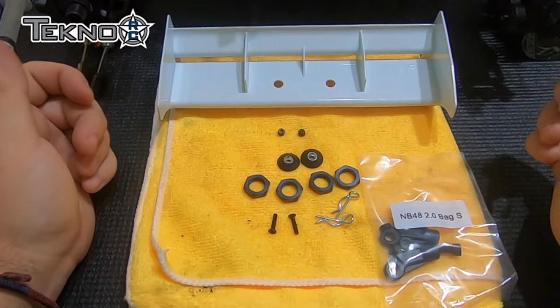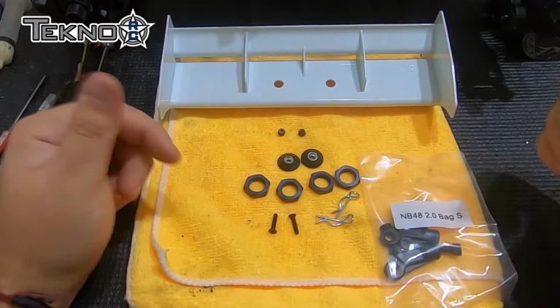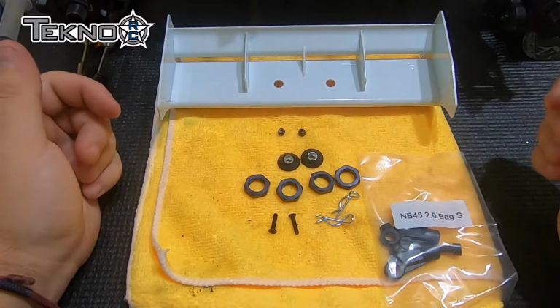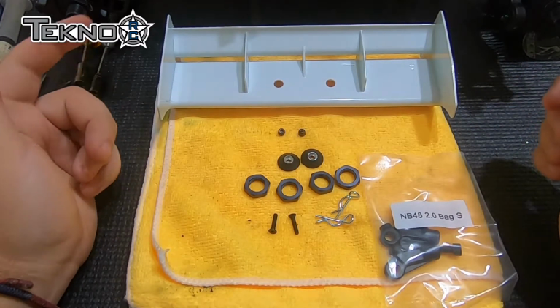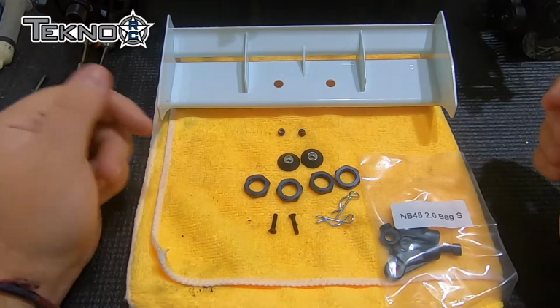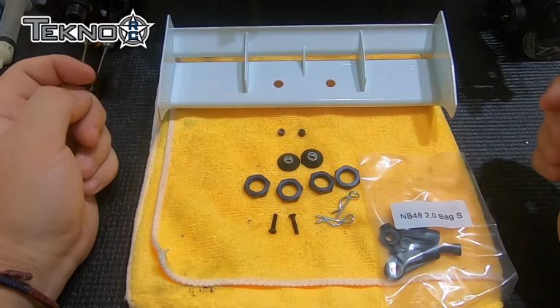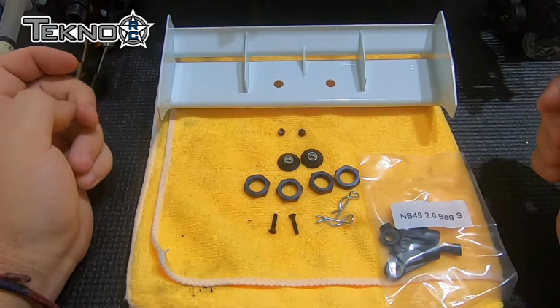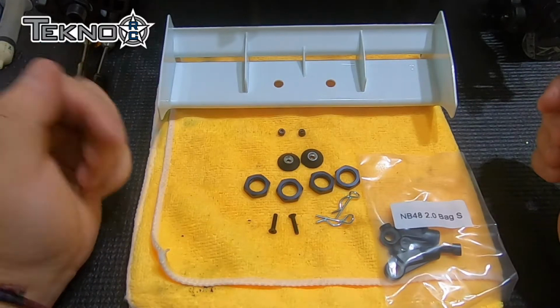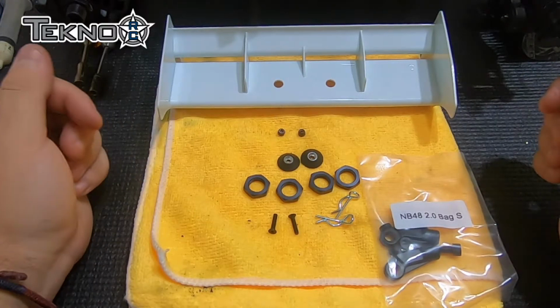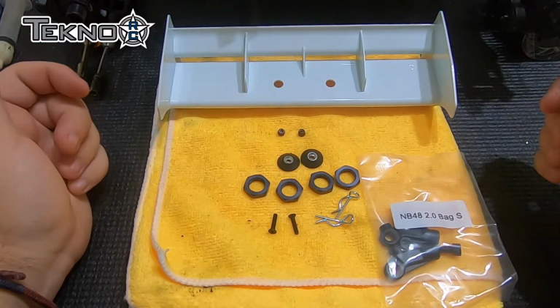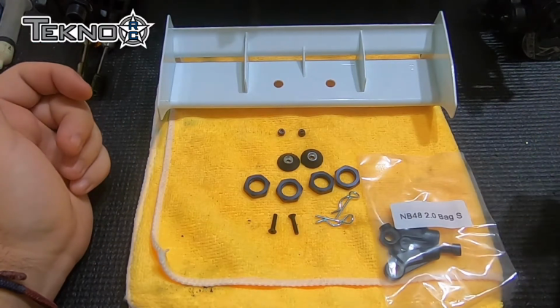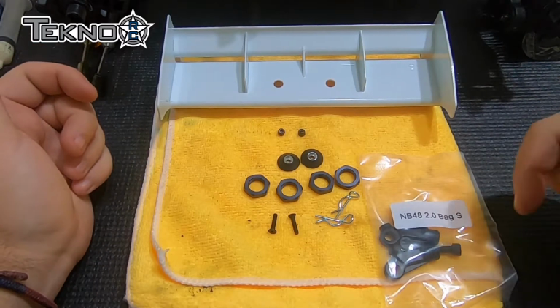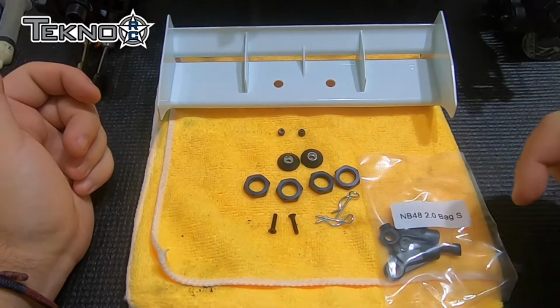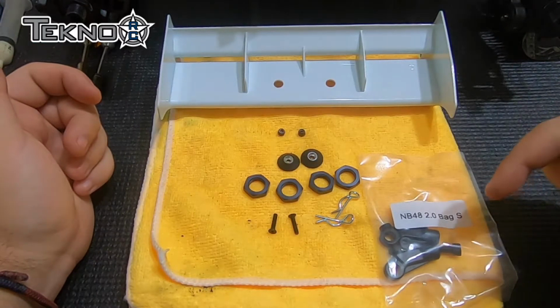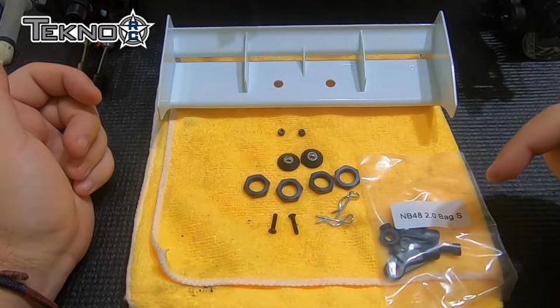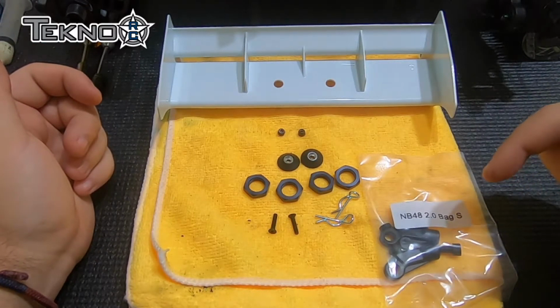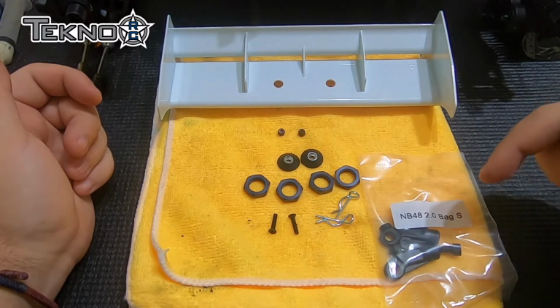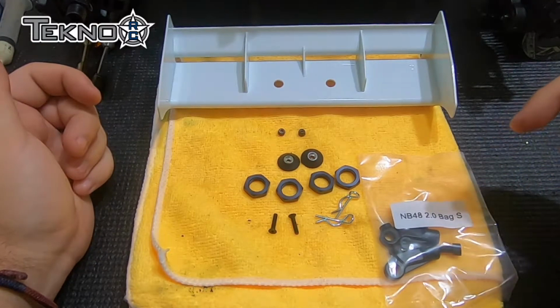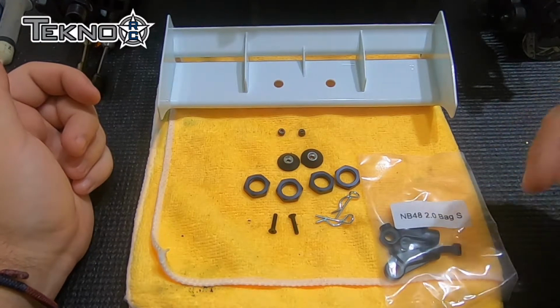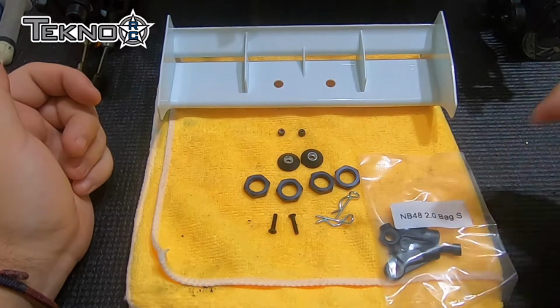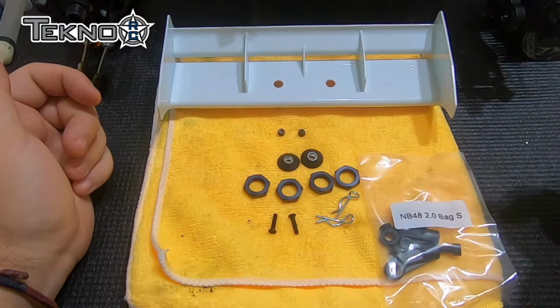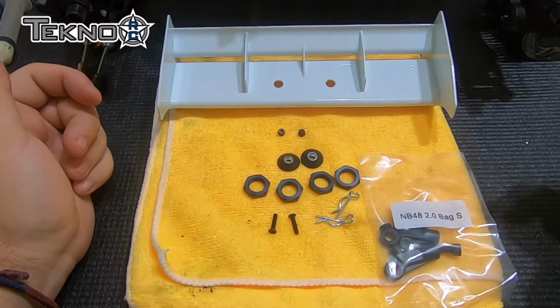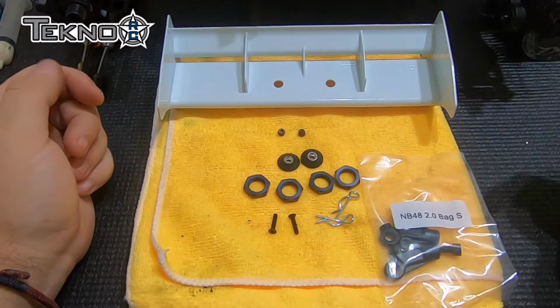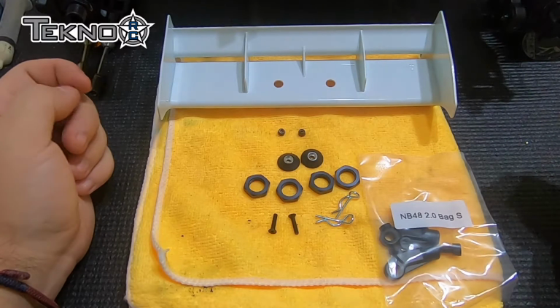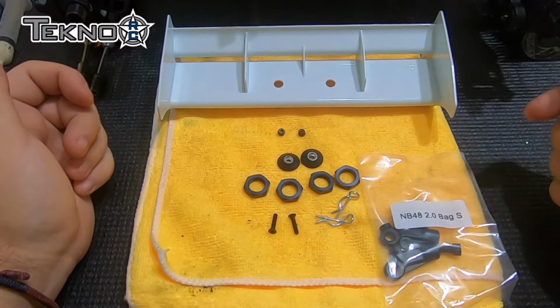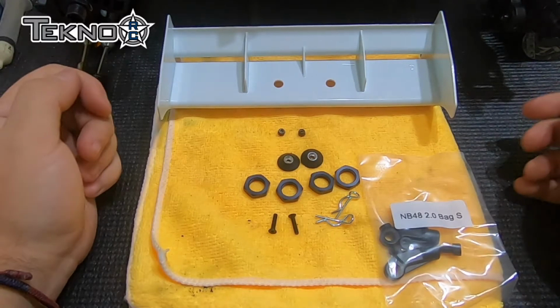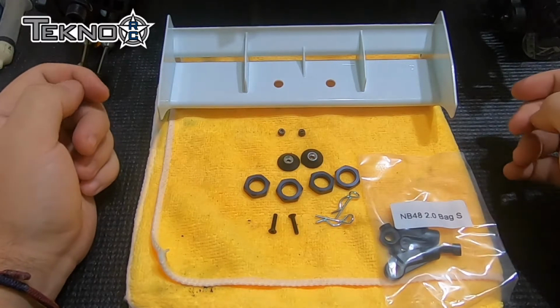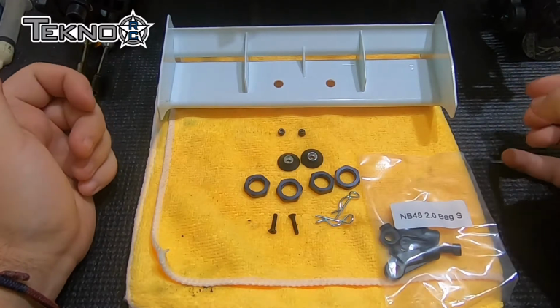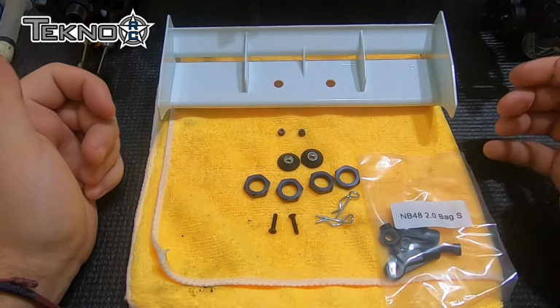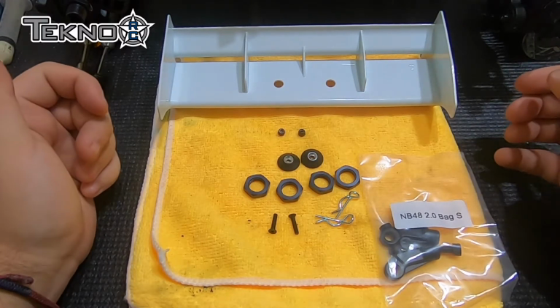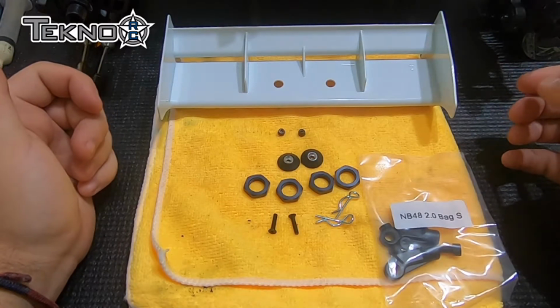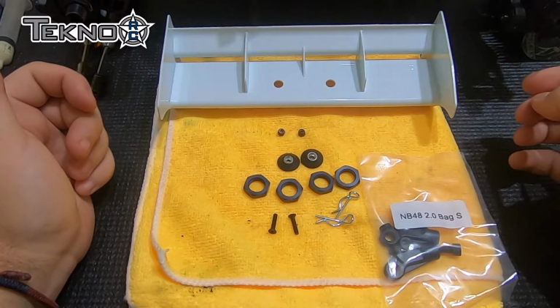We've got our wheel nuts, our wing washers, our body clips, and then bag S has some auxiliary parts — angled ball cups, and then some more throttle linkage parts just in case you need them.